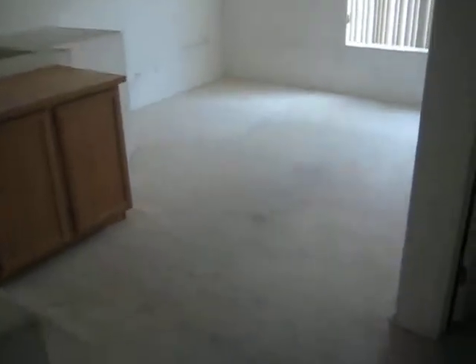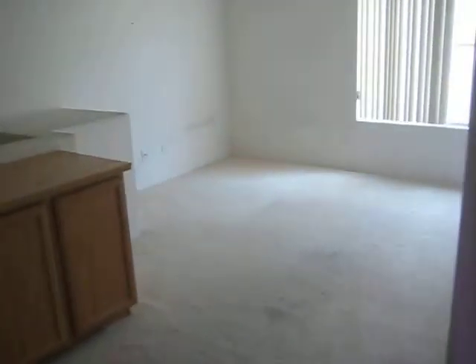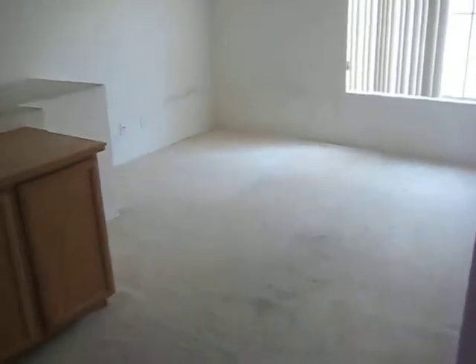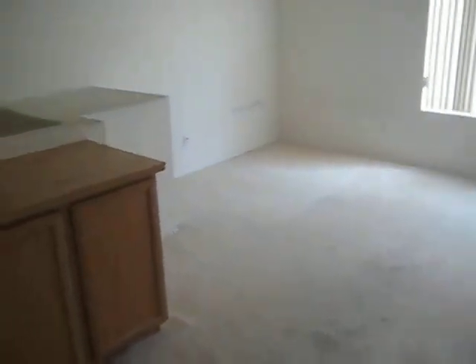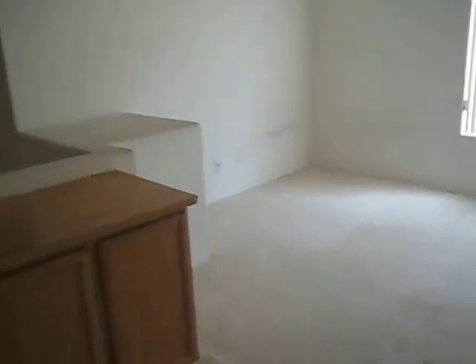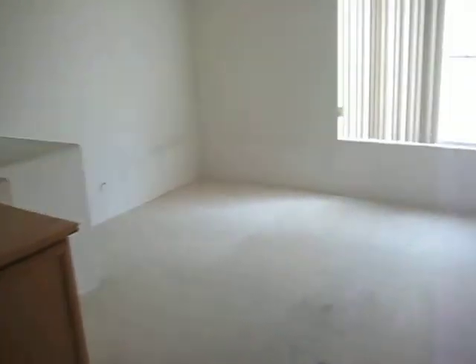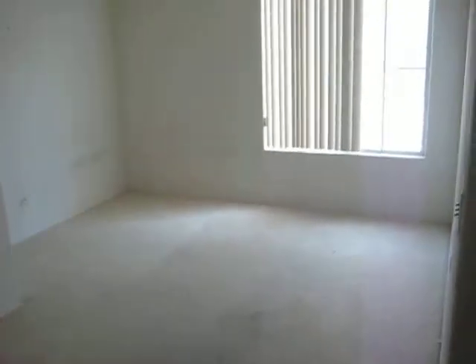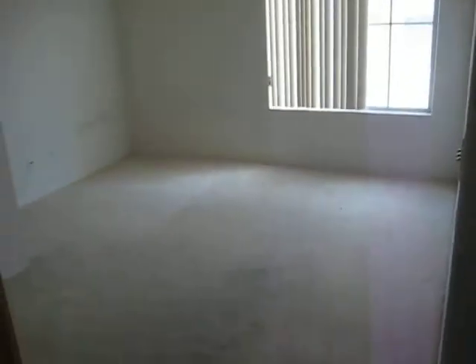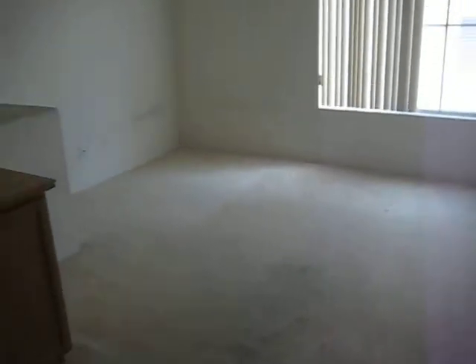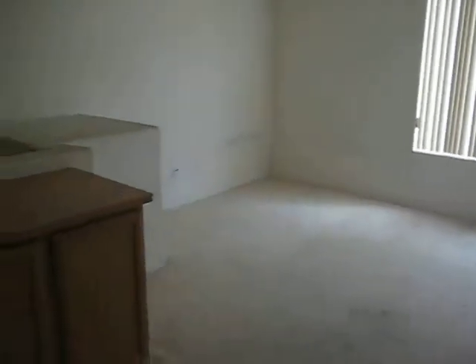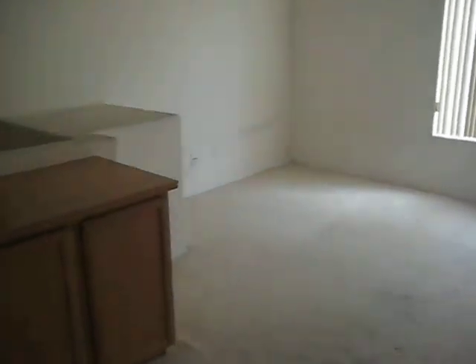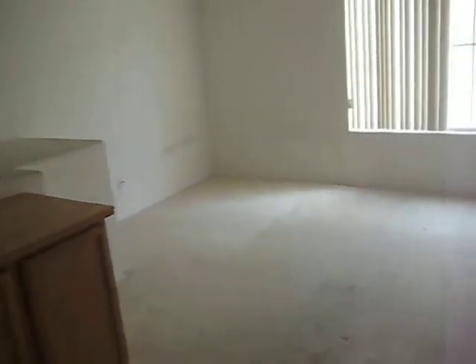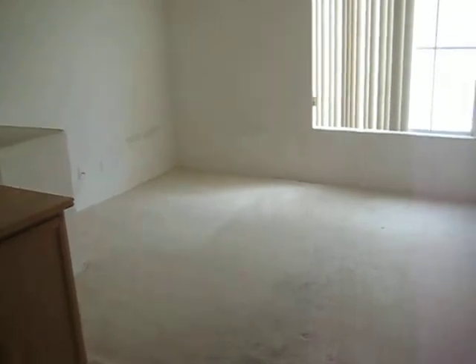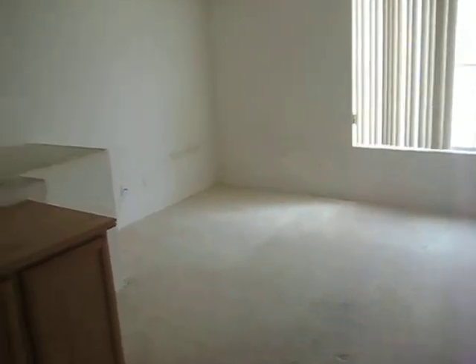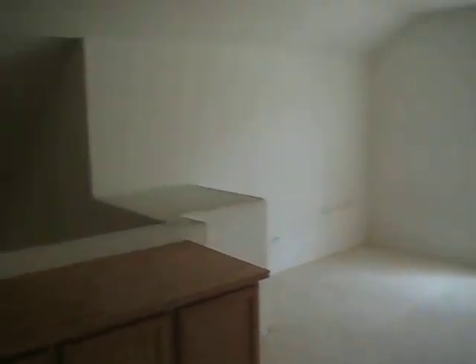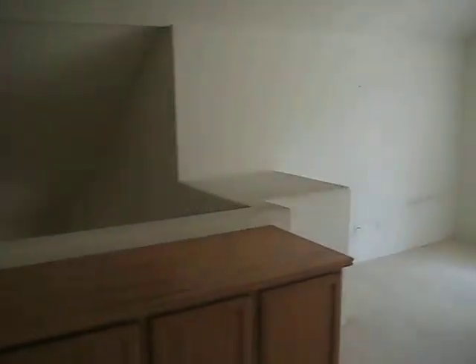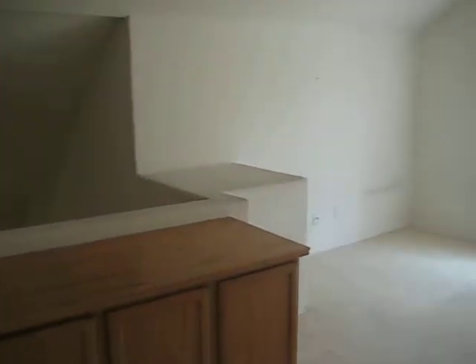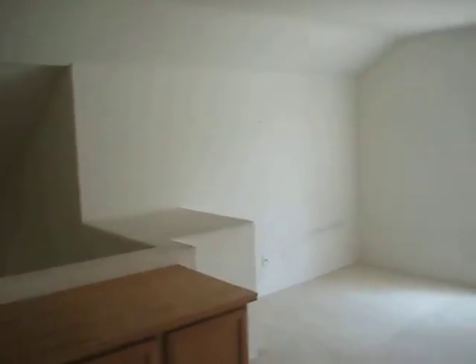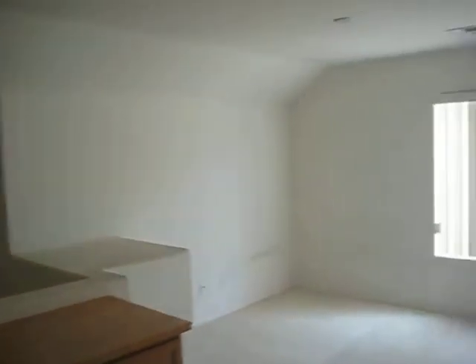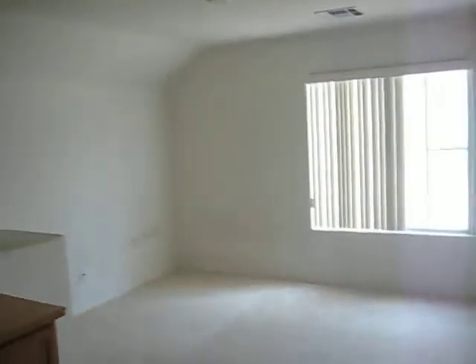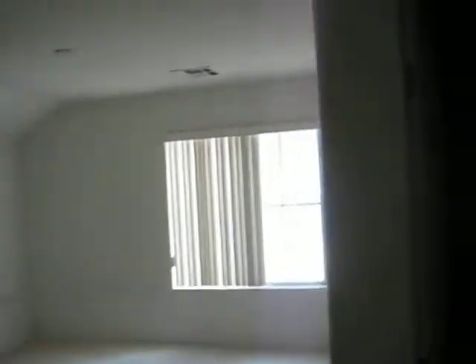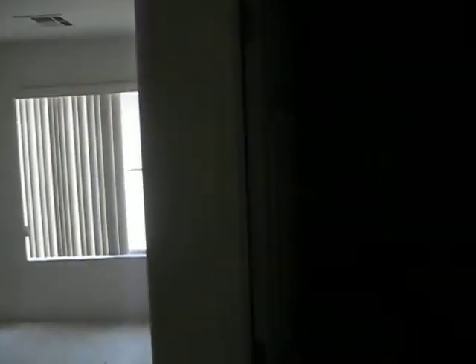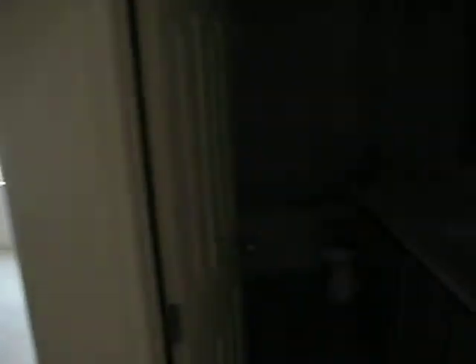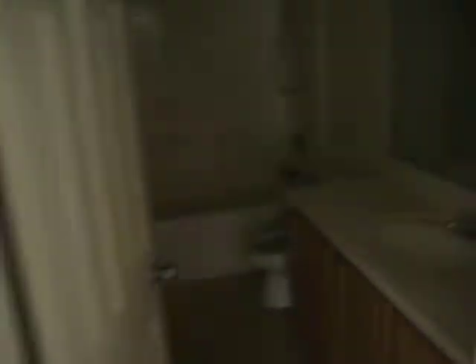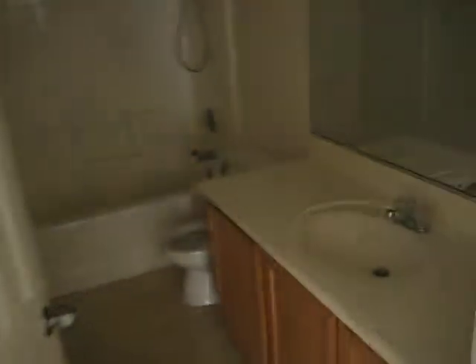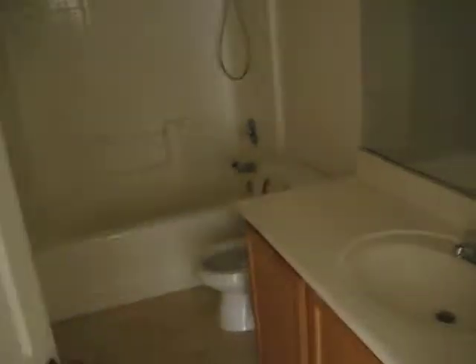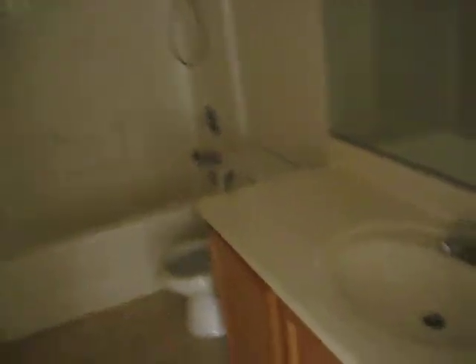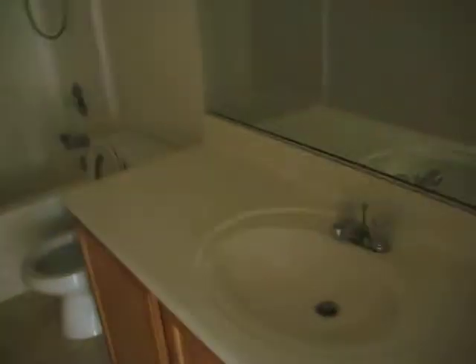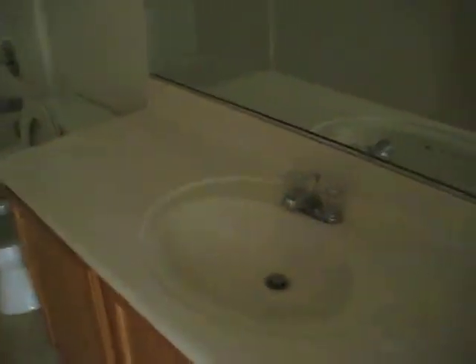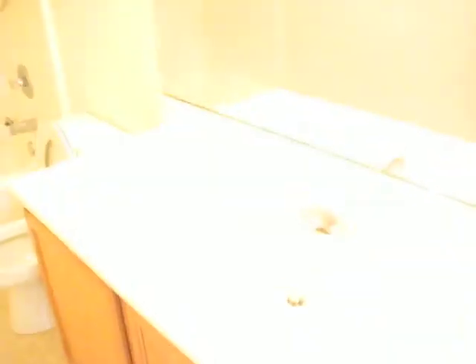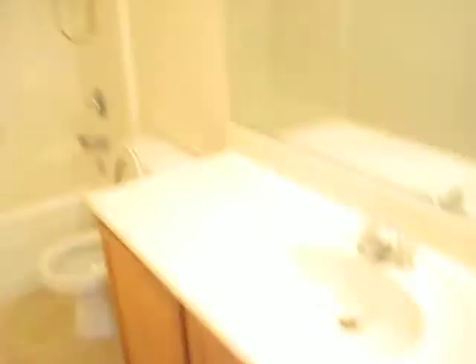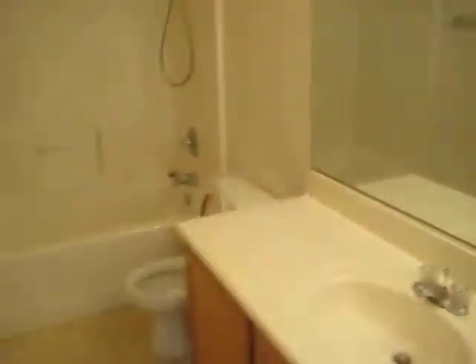This is the loft upstairs, and you can actually turn it into a bedroom if you really want to. We have a full bathroom right next to it.